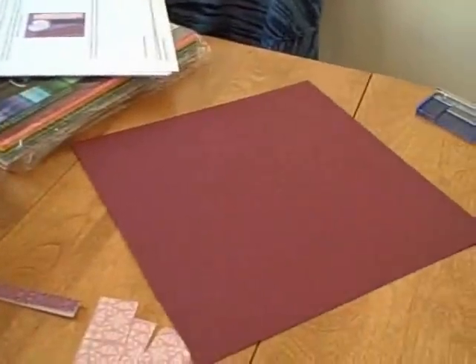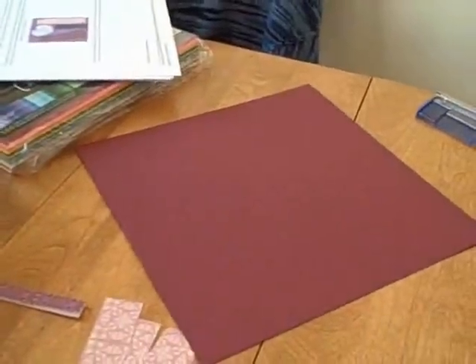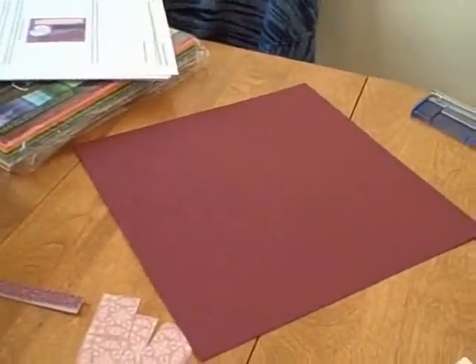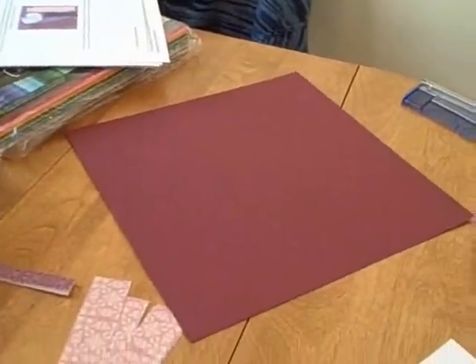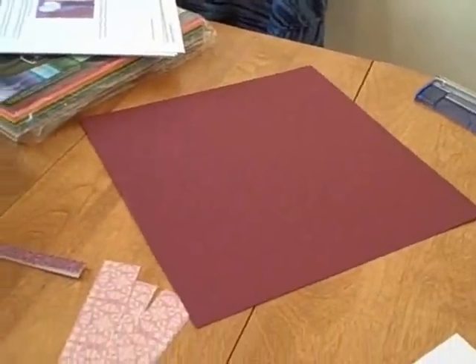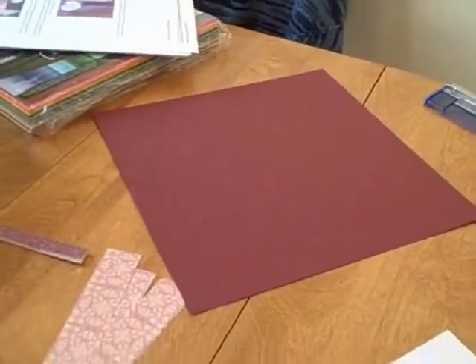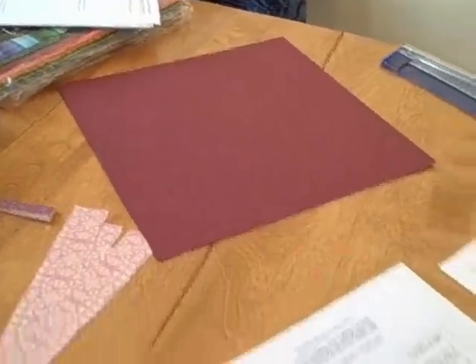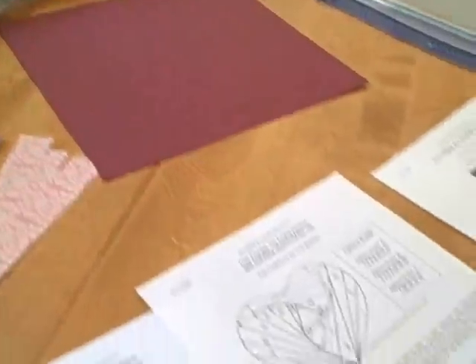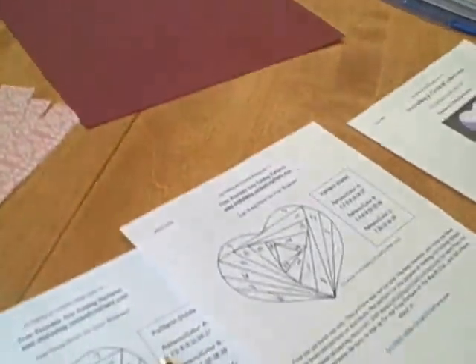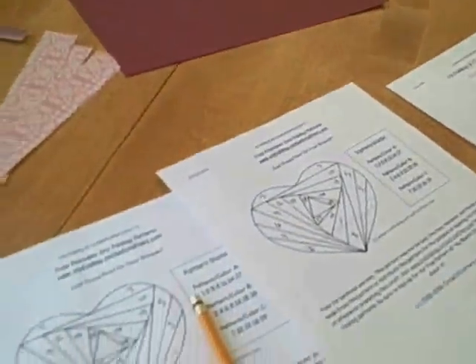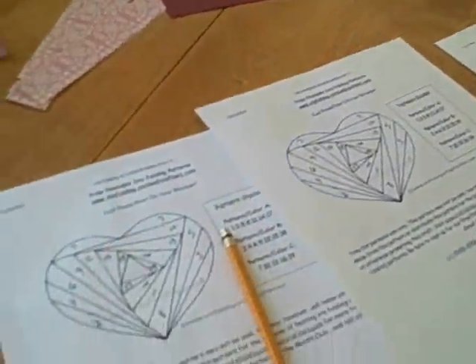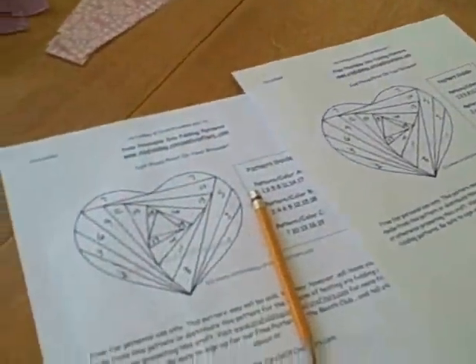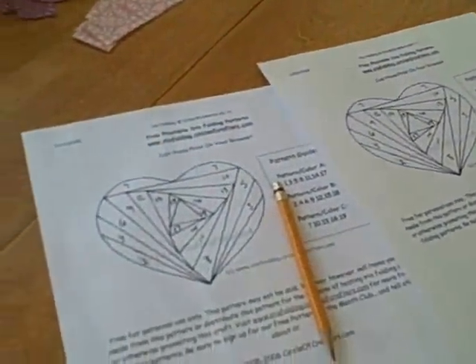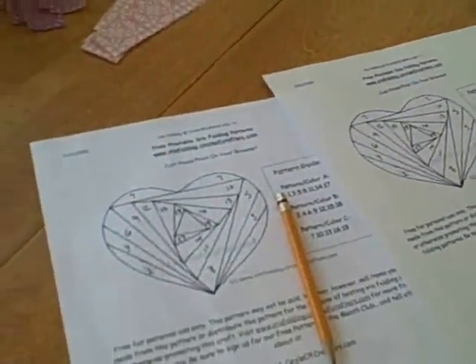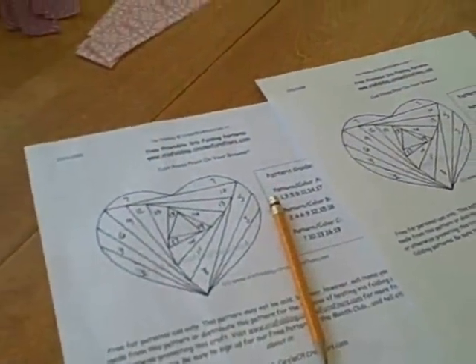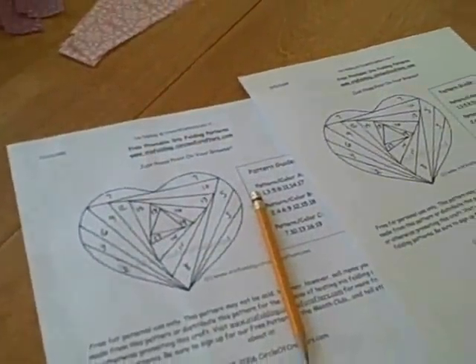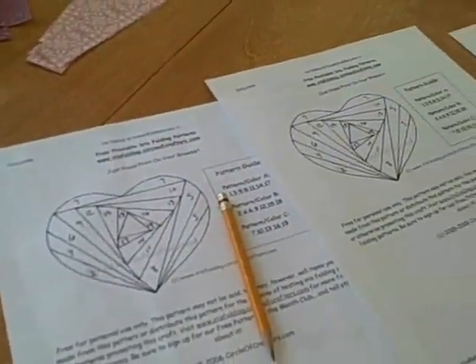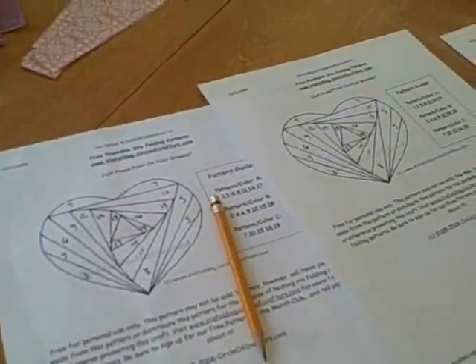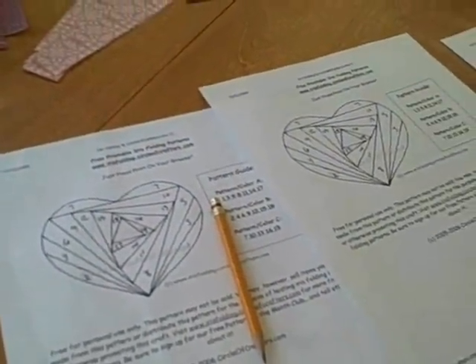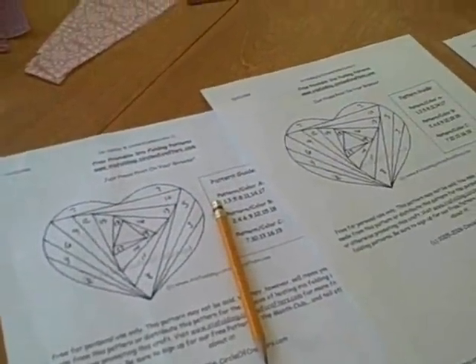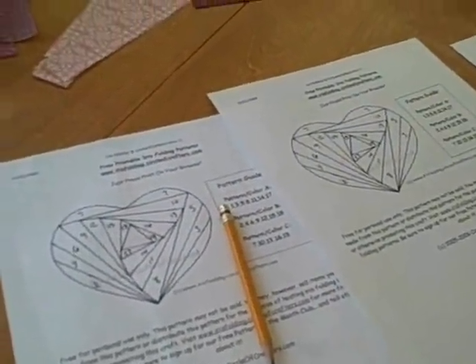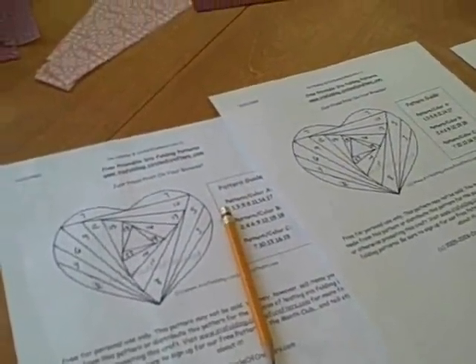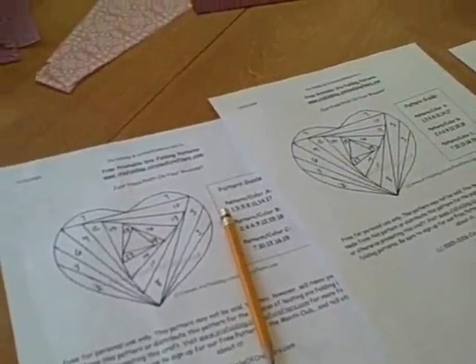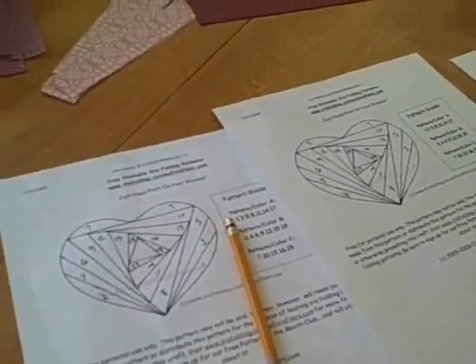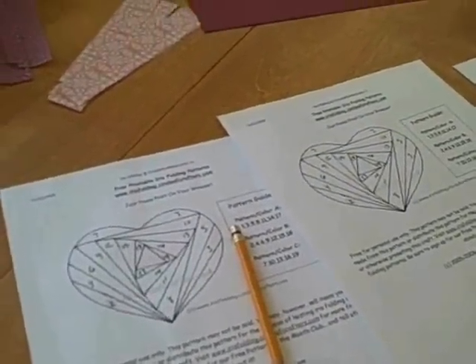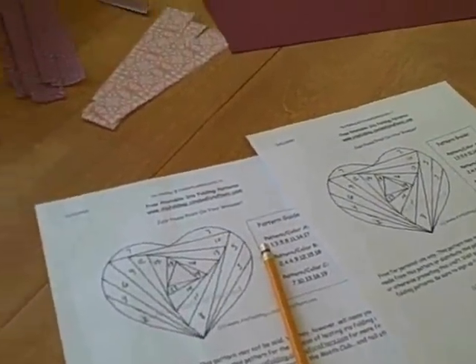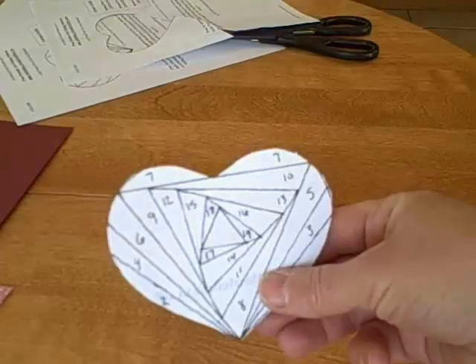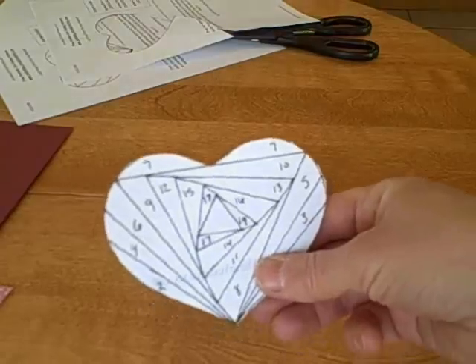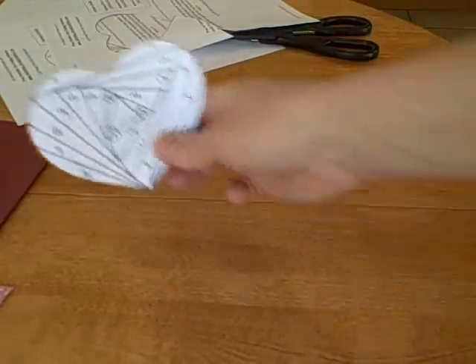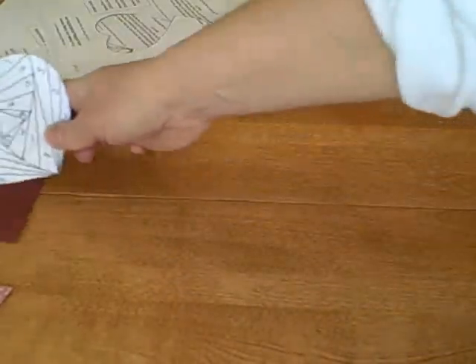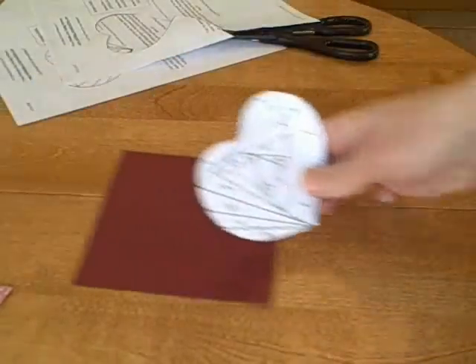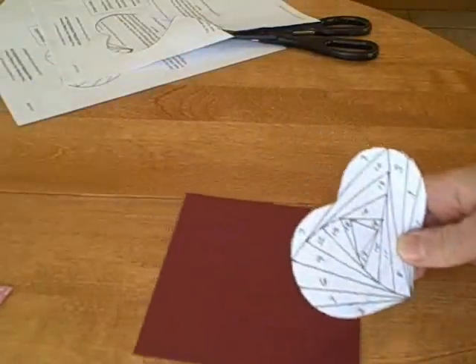You need some cardstock paper and two copies of your pattern. This pattern was found on a website where you can download free iris folding papers — it's linked in the description box.